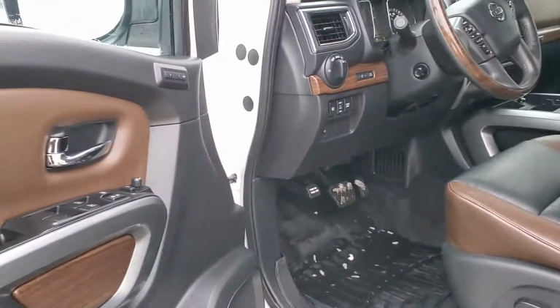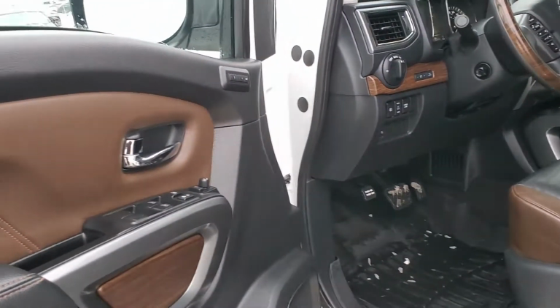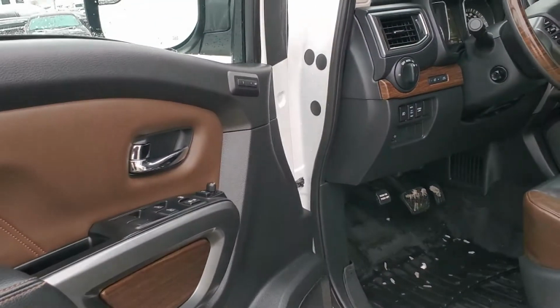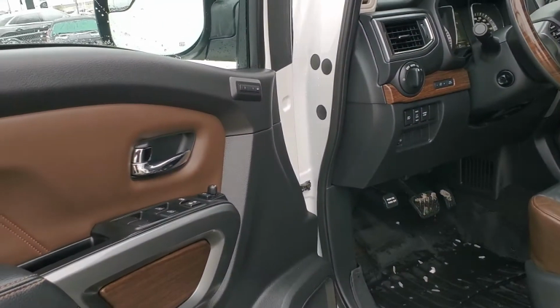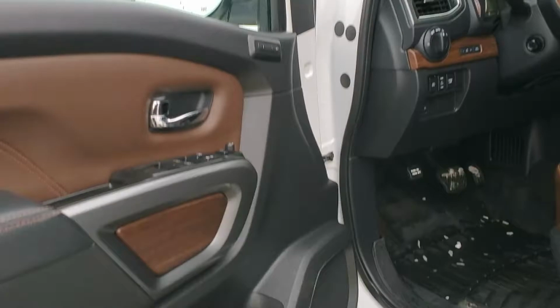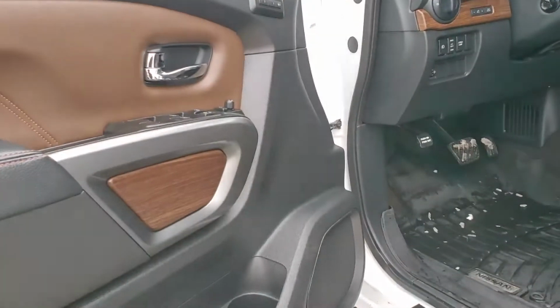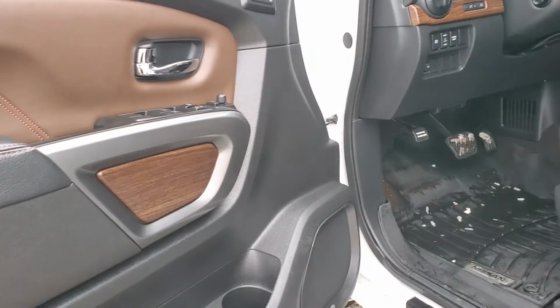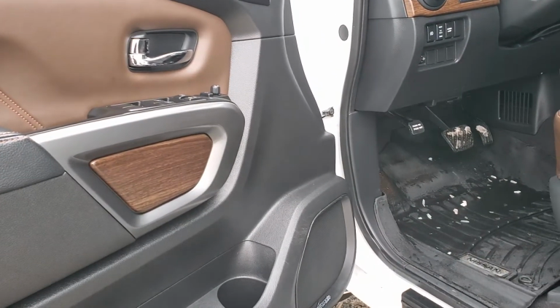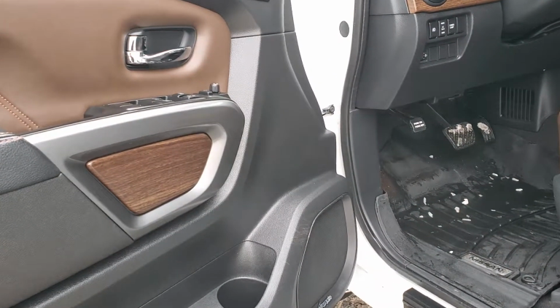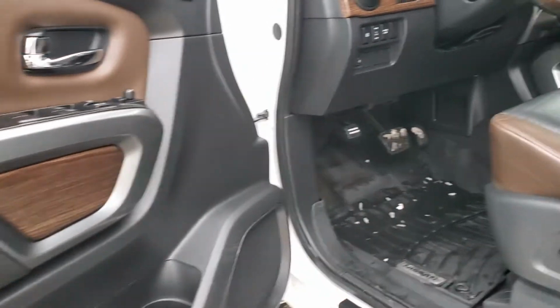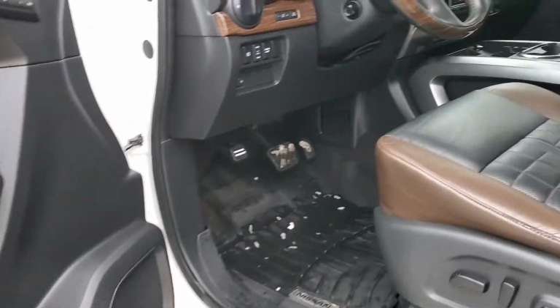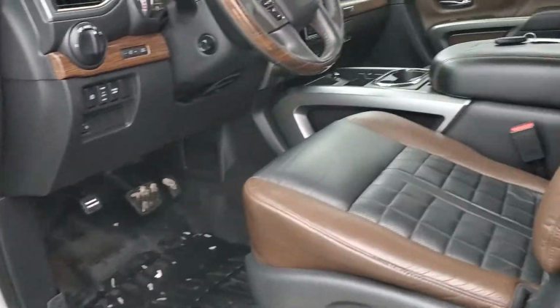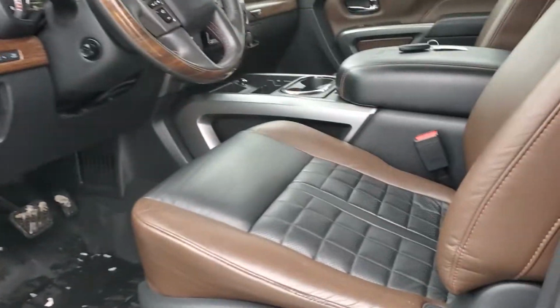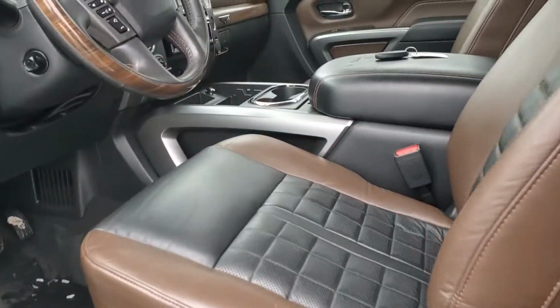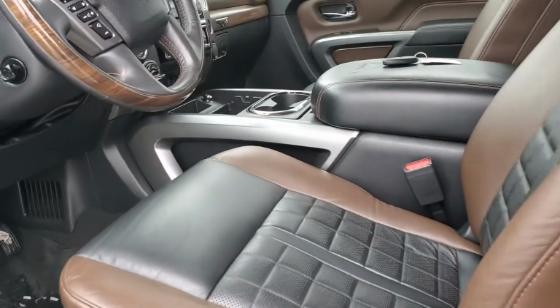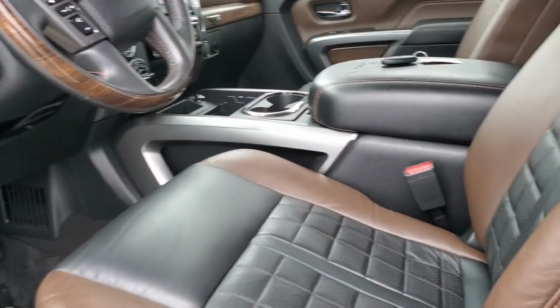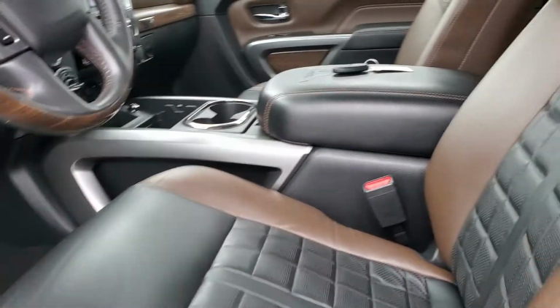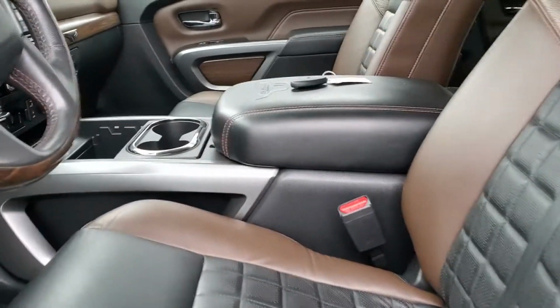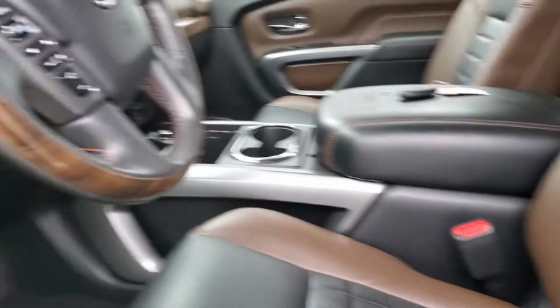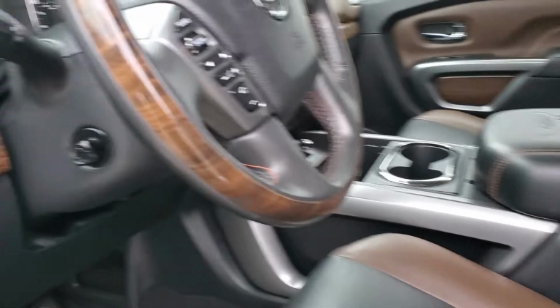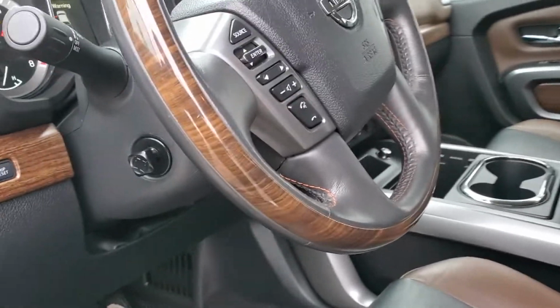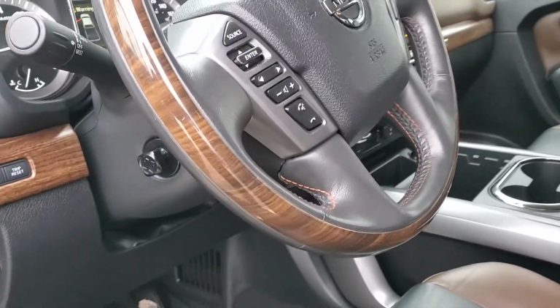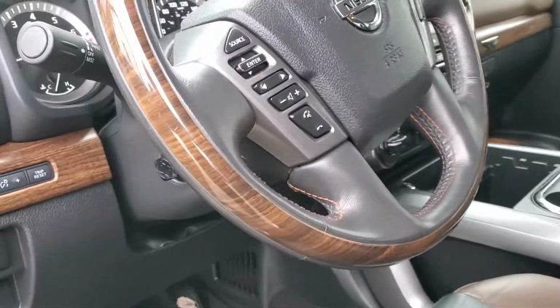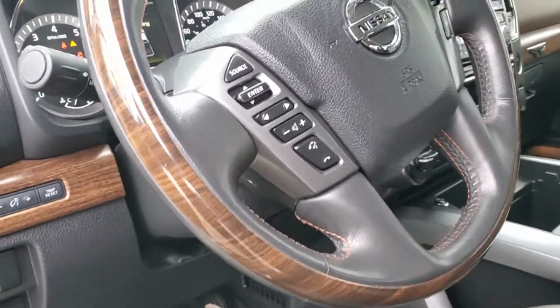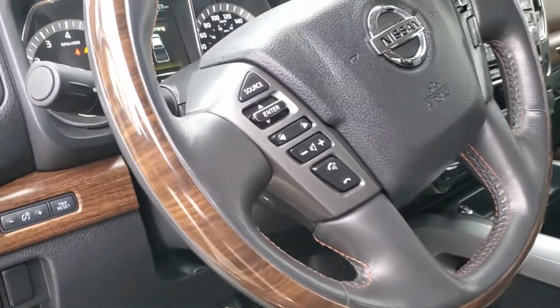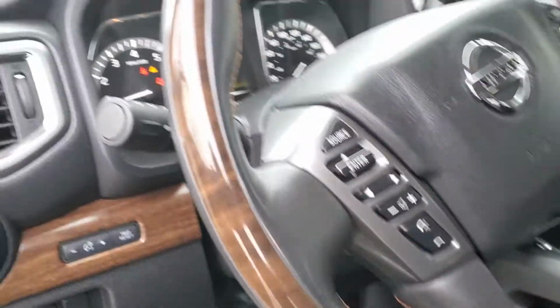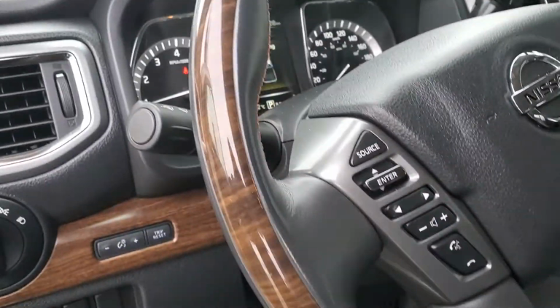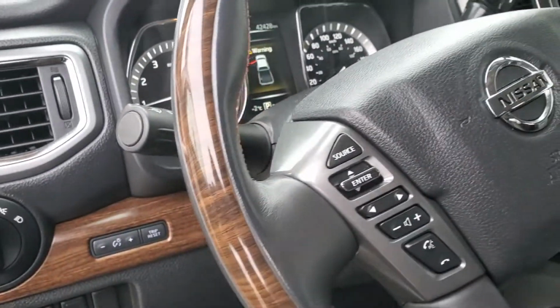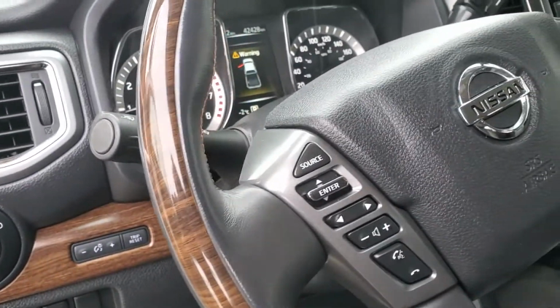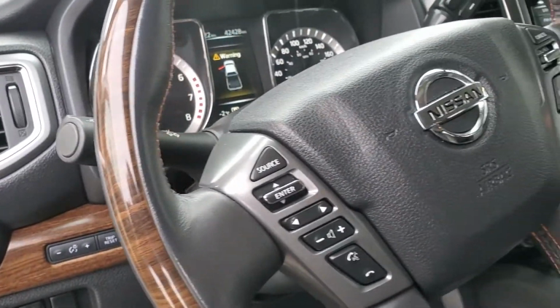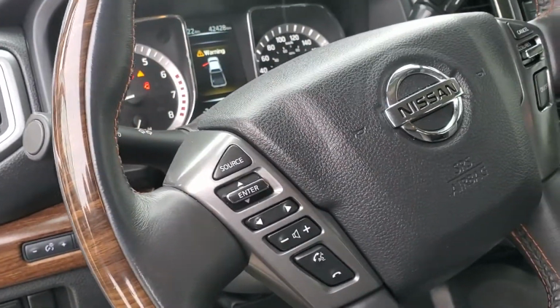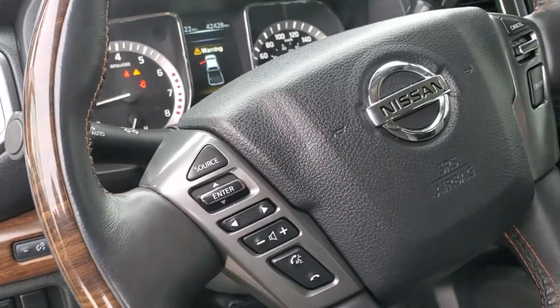You also have full memory seats, an upgraded Rockford radio system, full power on both sides, memory steering wheel, heated seats, air conditioned seats, plus a heated steering wheel.